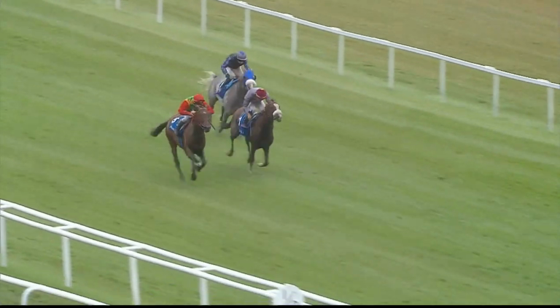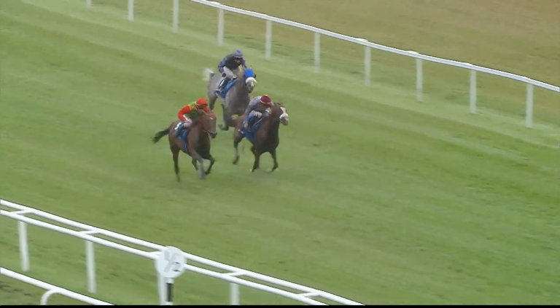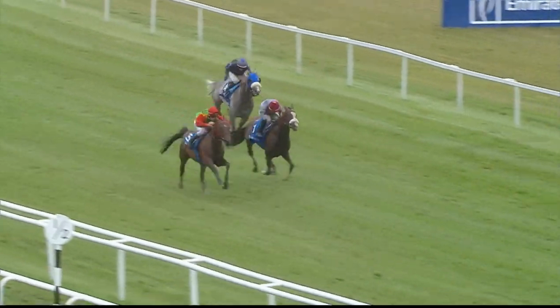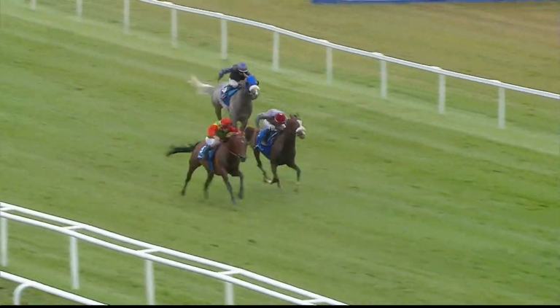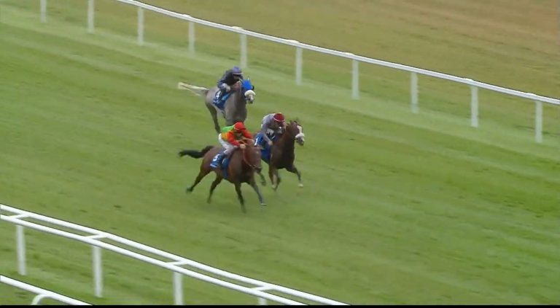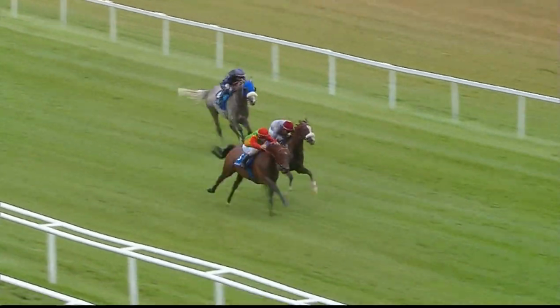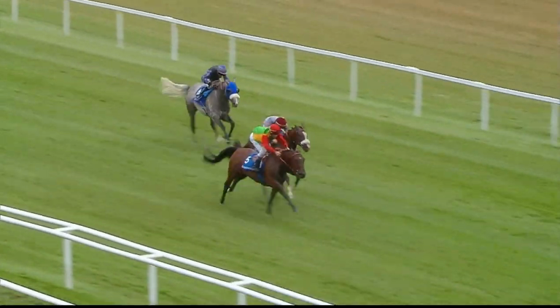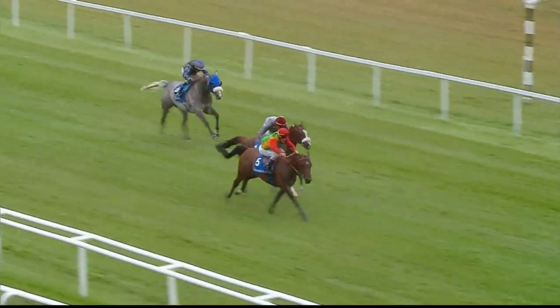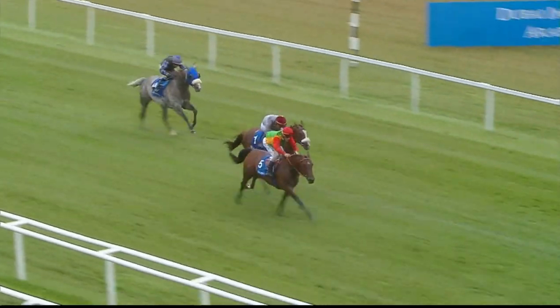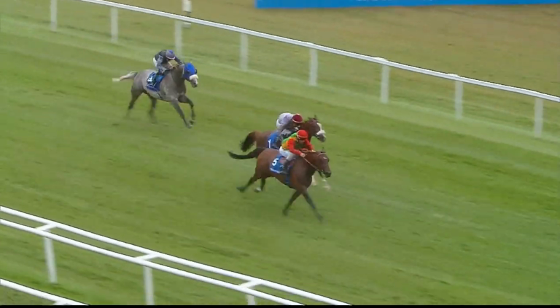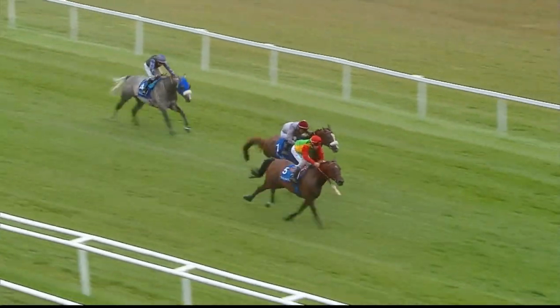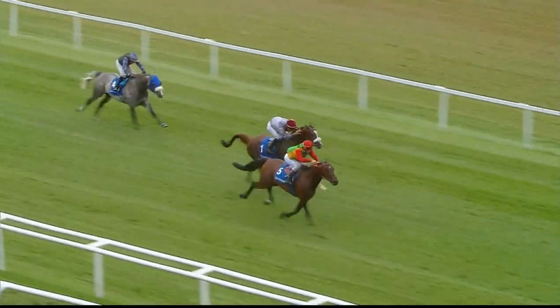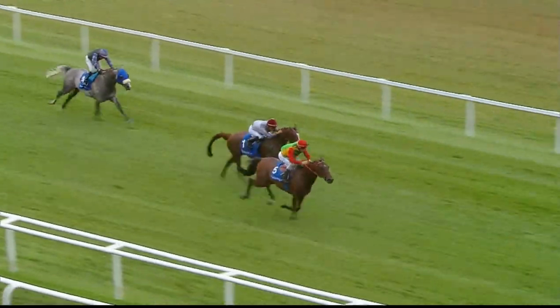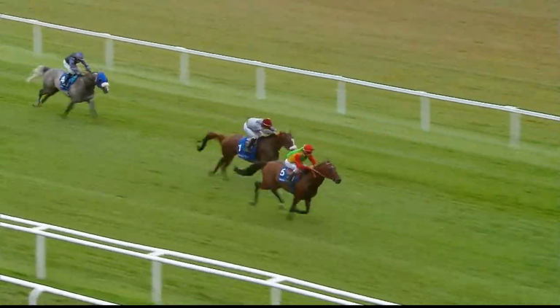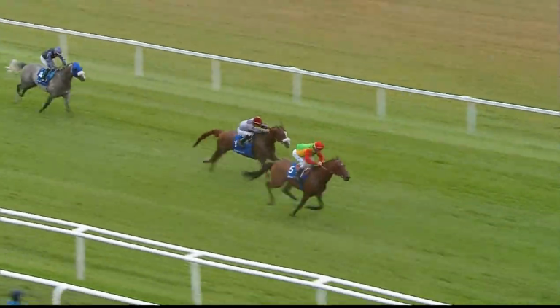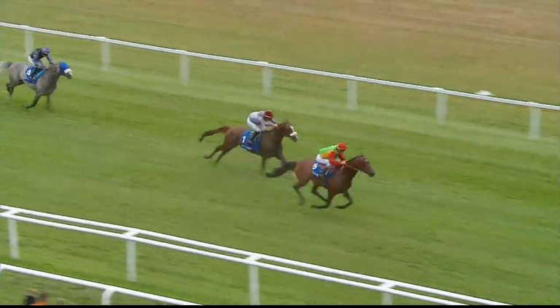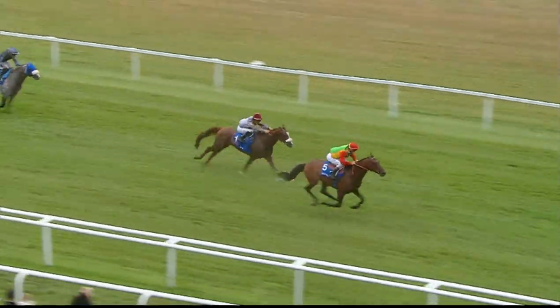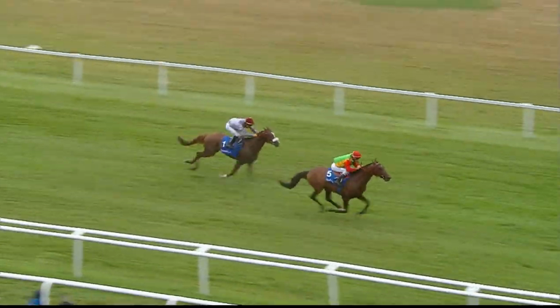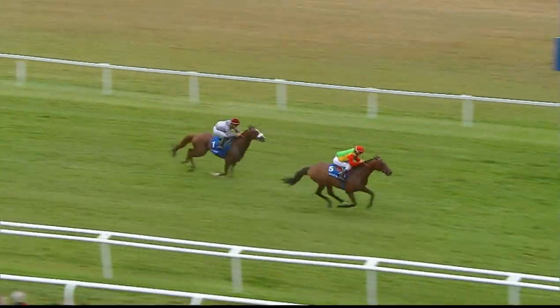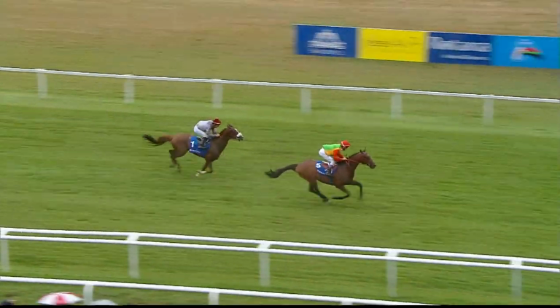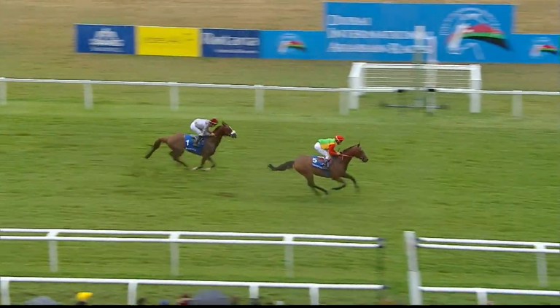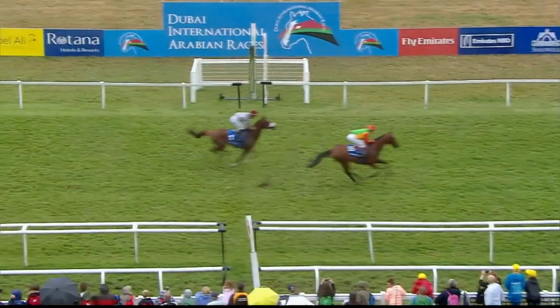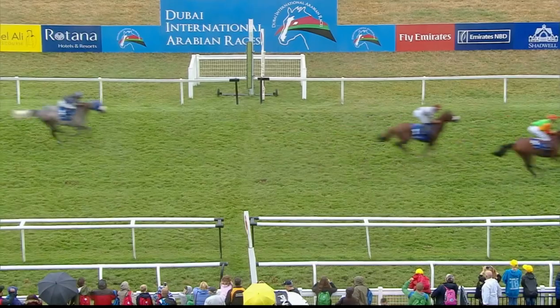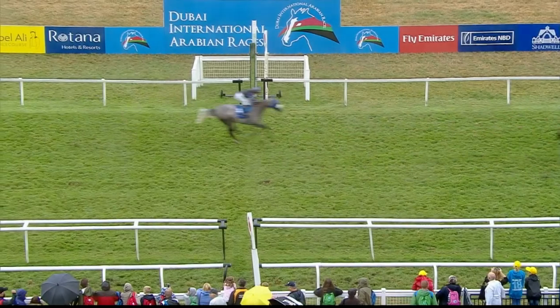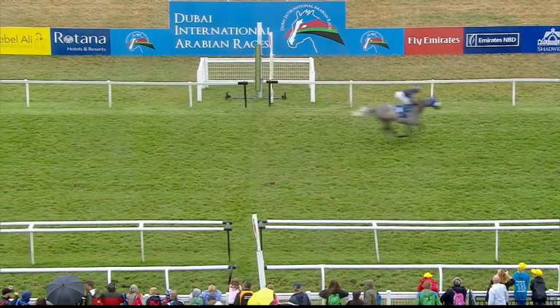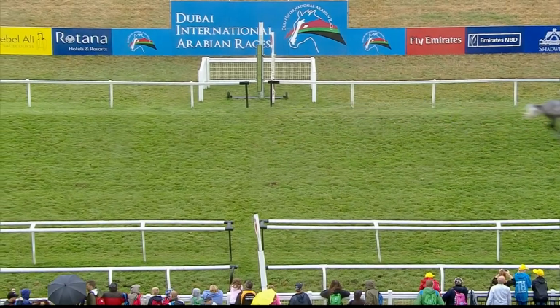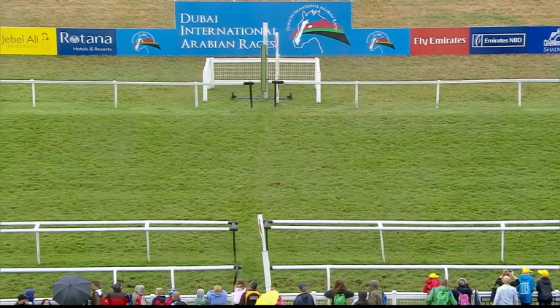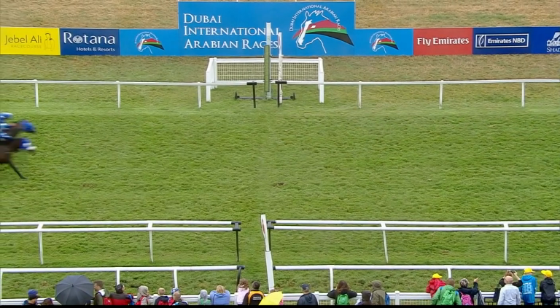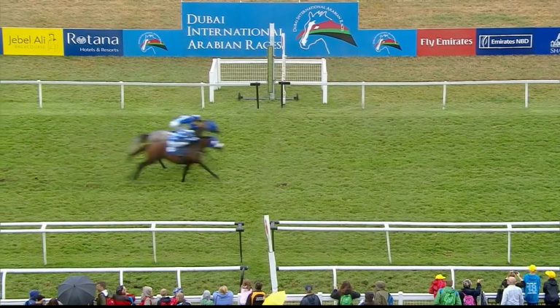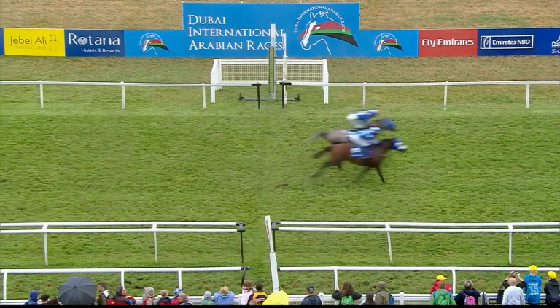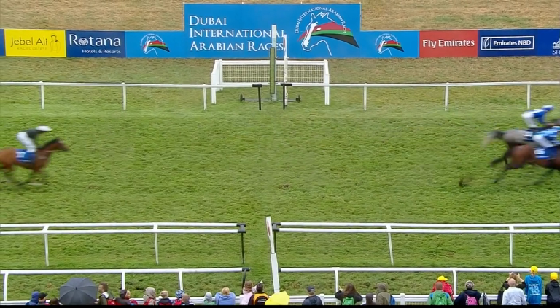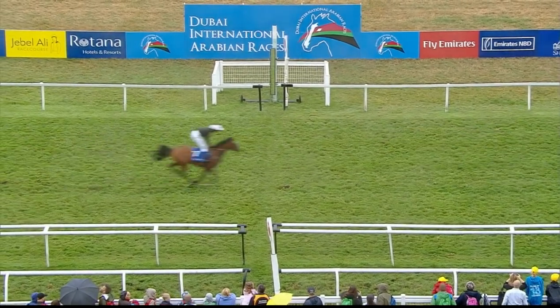Al-Muwafak is battling on bravely on the far side, but Nafis strikes the front, racing inside the final half furlong — pushed out. That's four on the day for Olivier Pellier. Nafis has won the Shadwell Dubai International Stakes, landing his third Group One in the process.